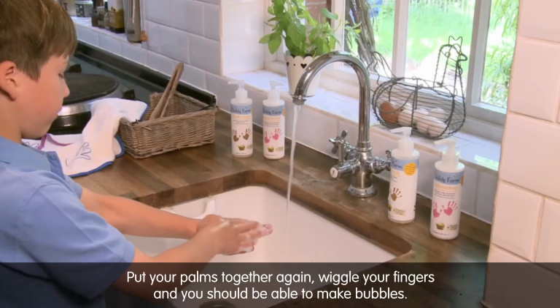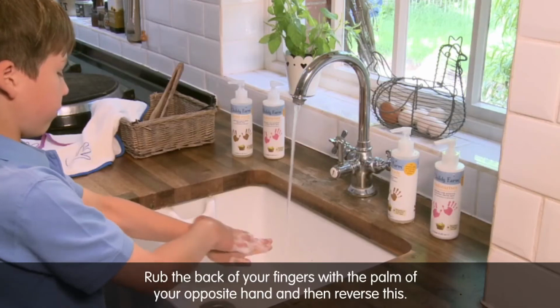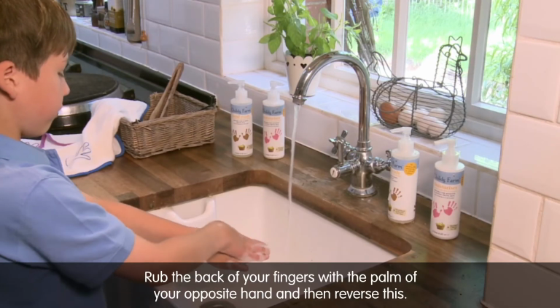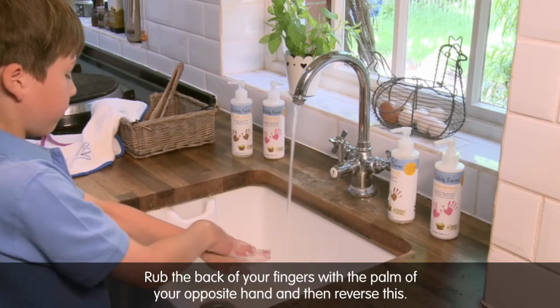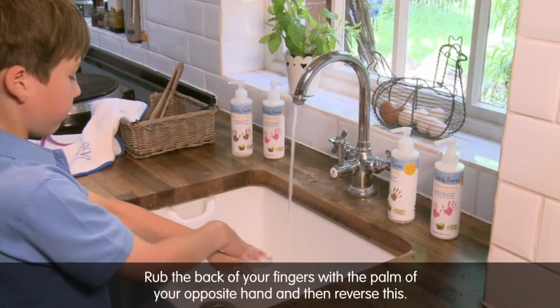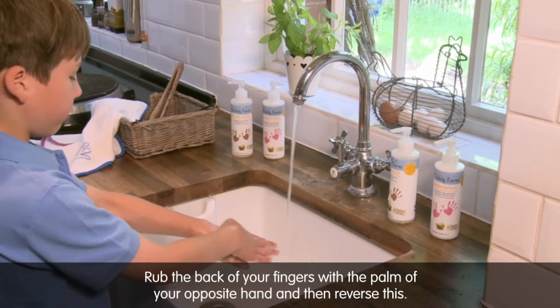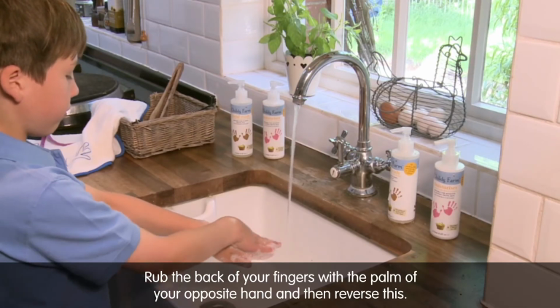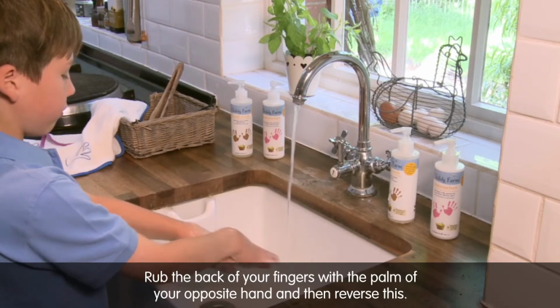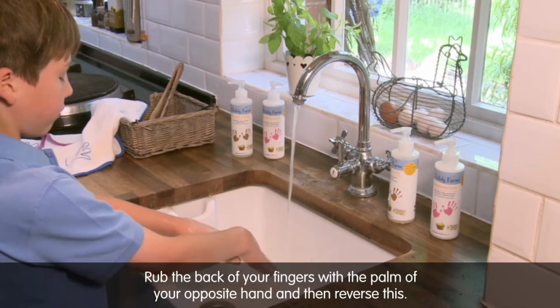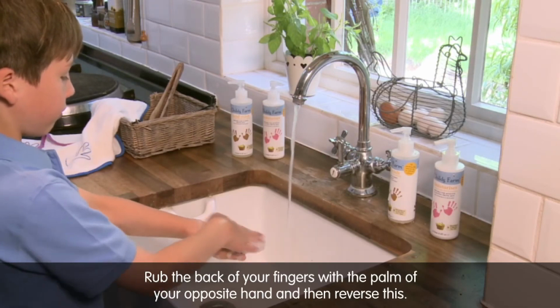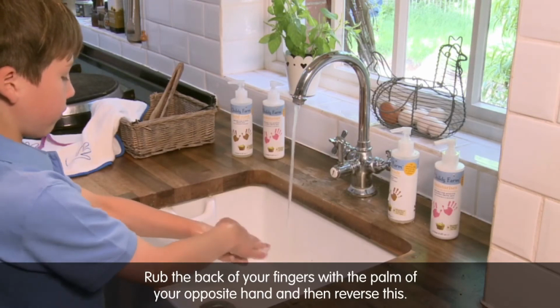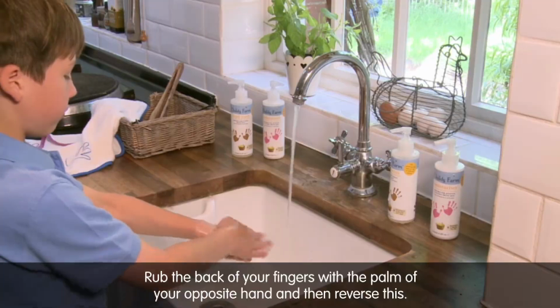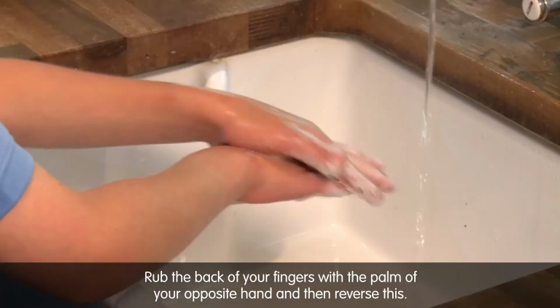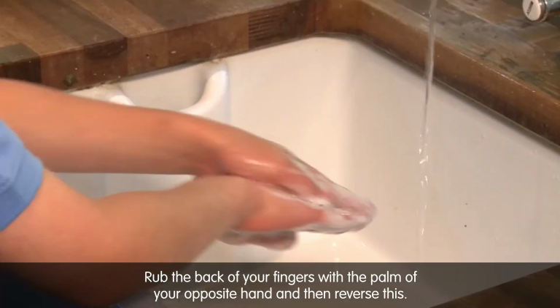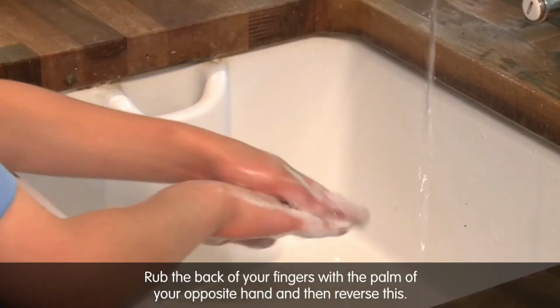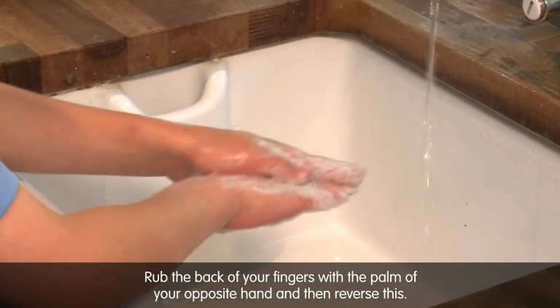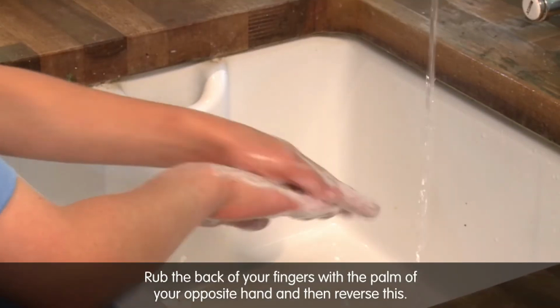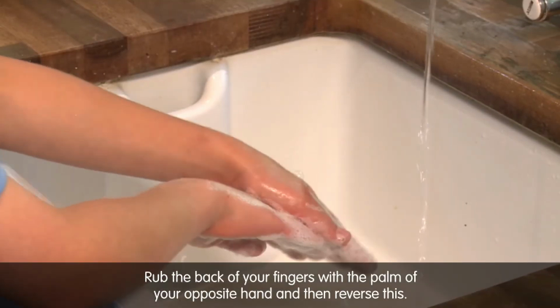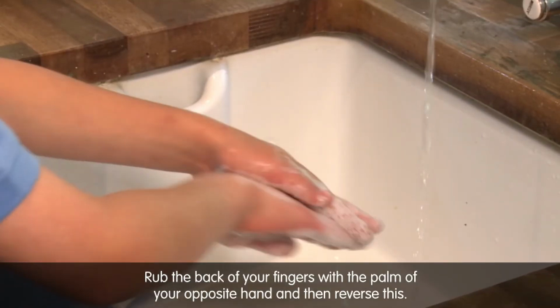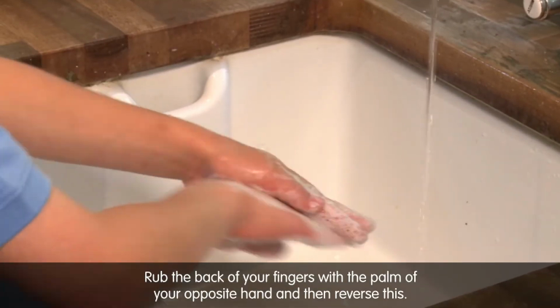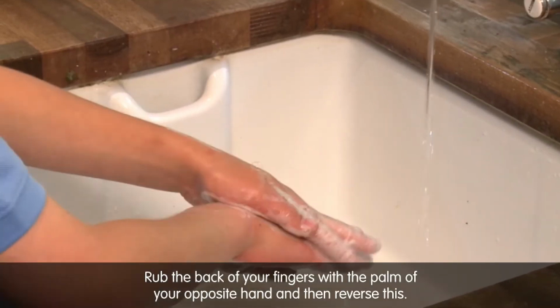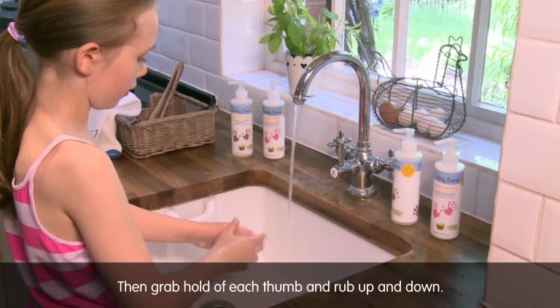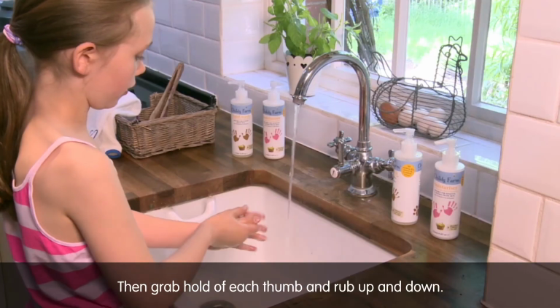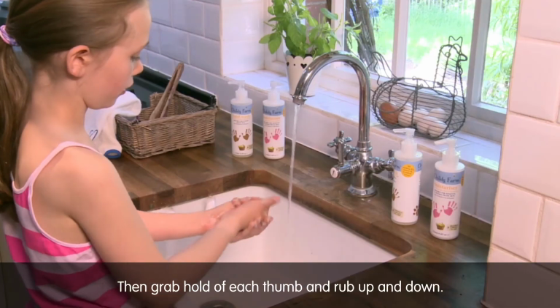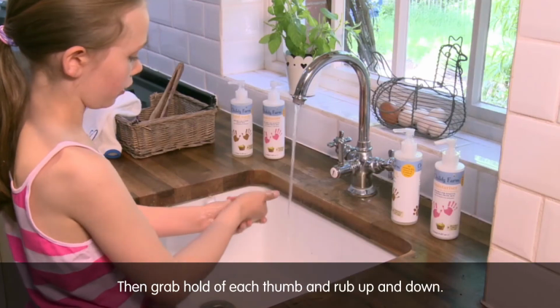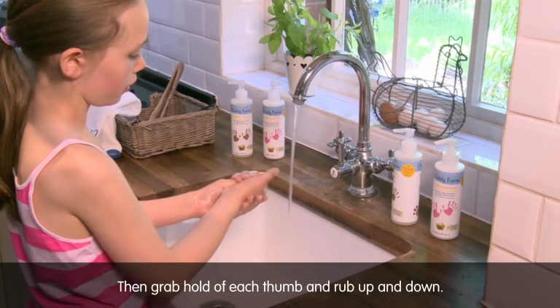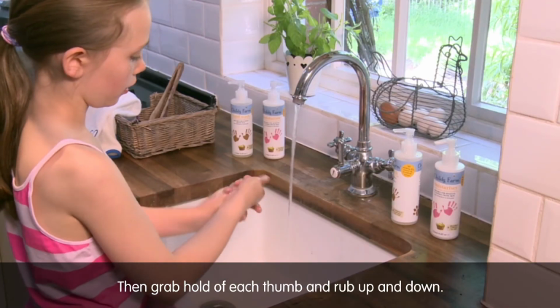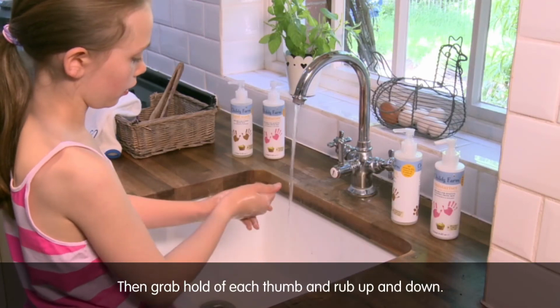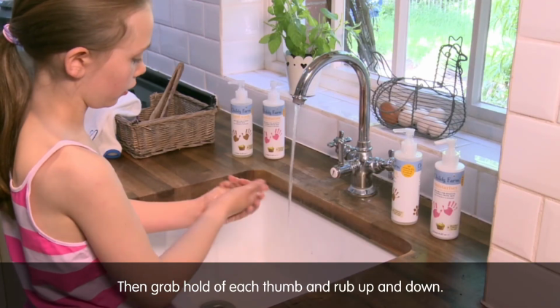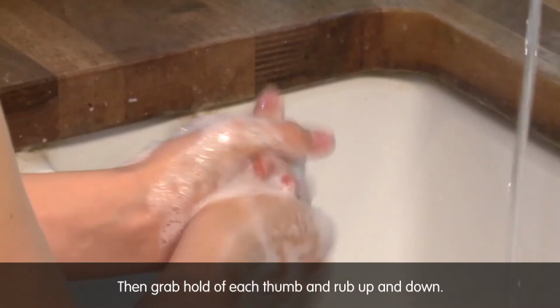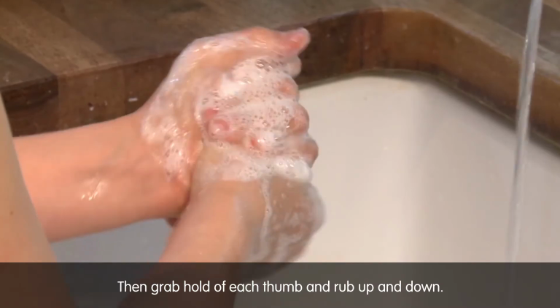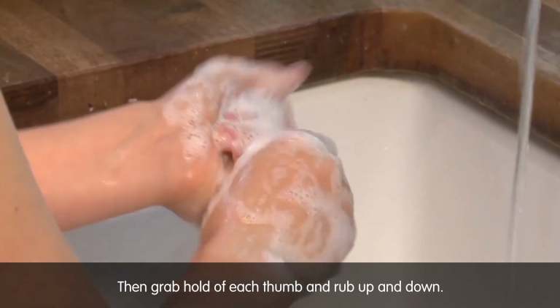Rub the back of your fingers with the palms of your opposite hand and then reverse this. Then grab hold of each thumb and rub up and down.